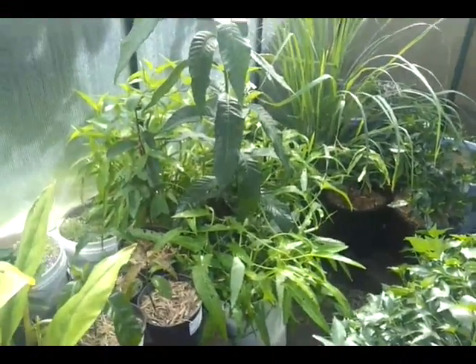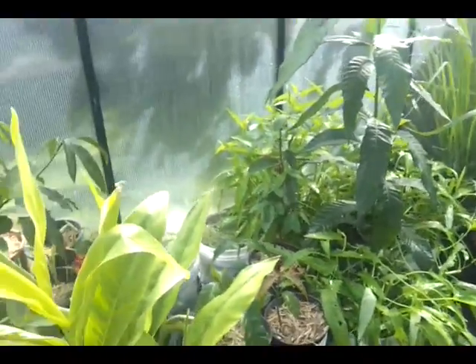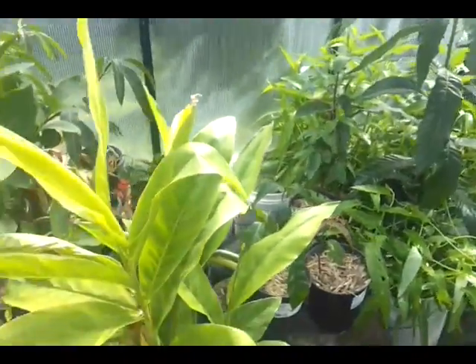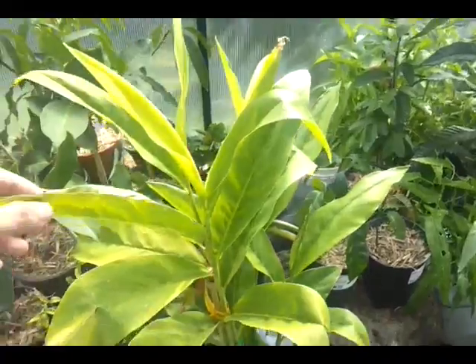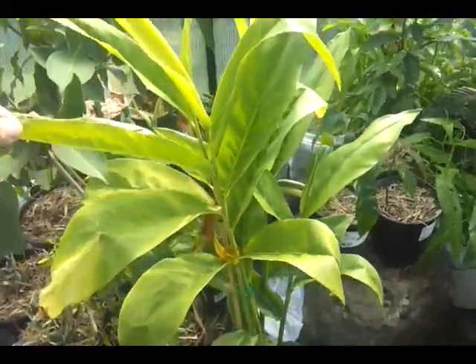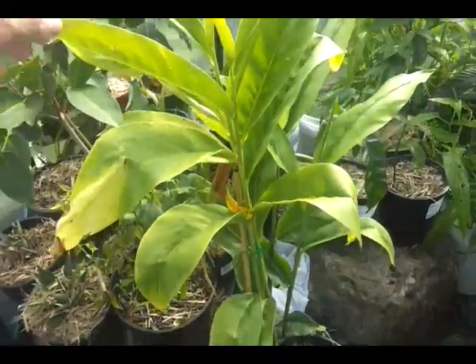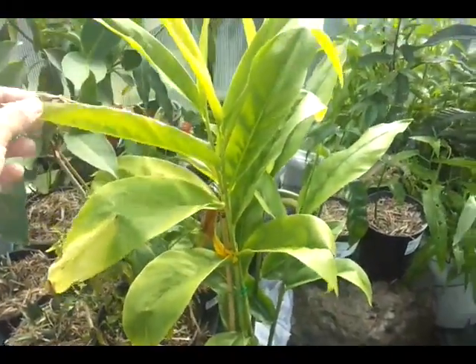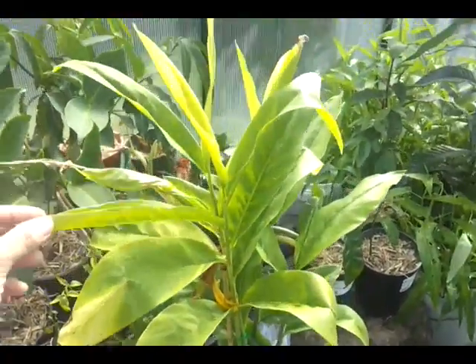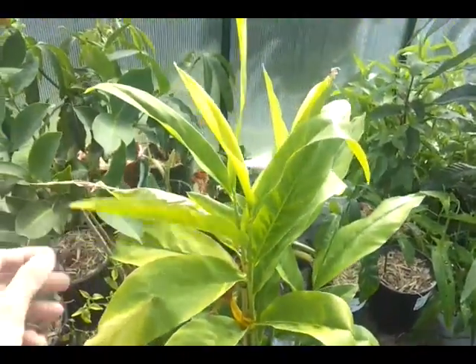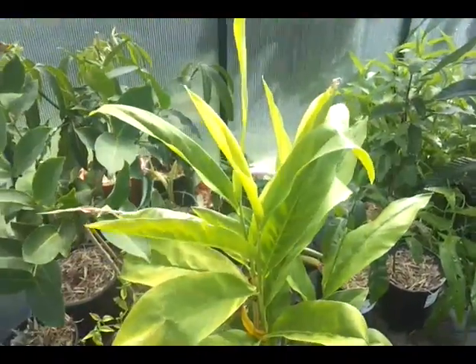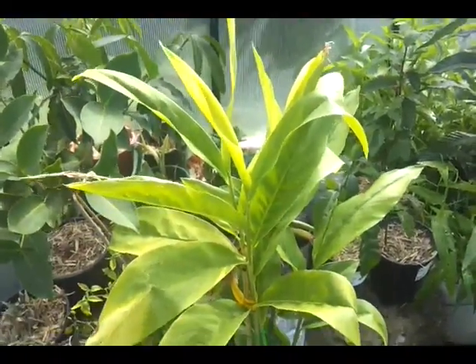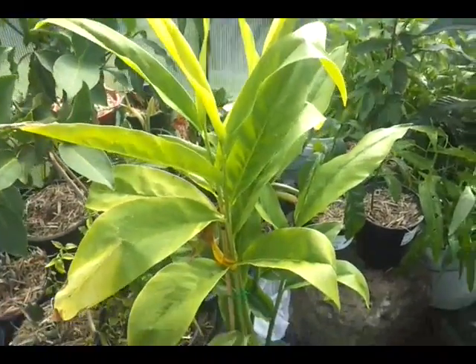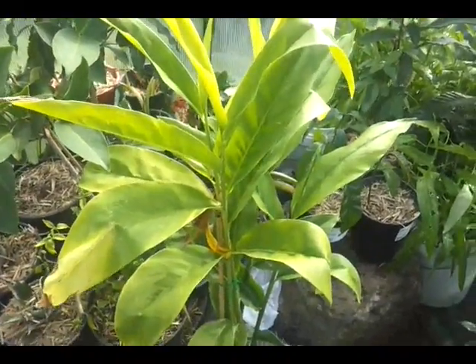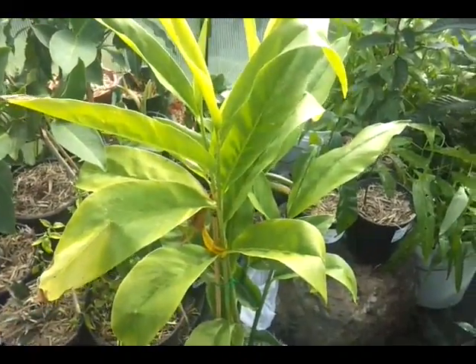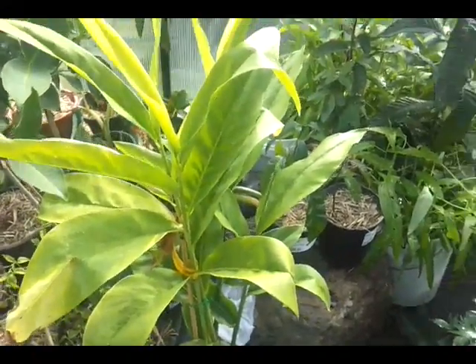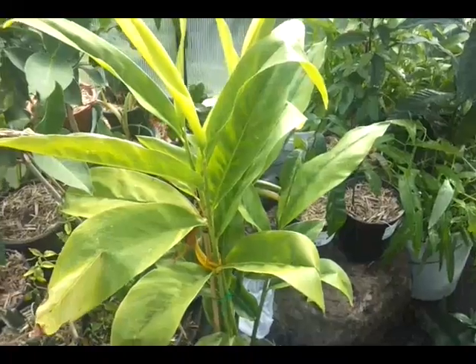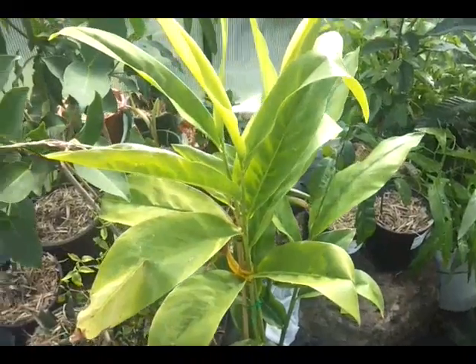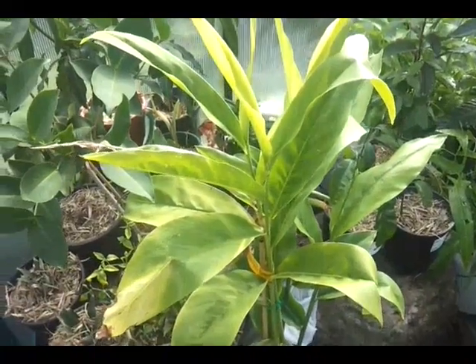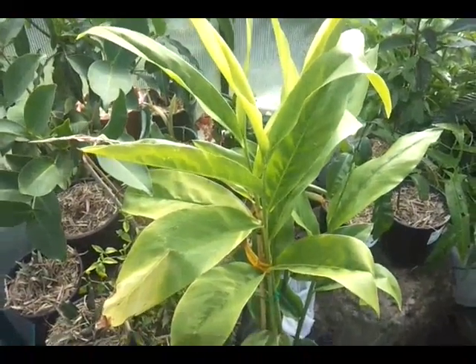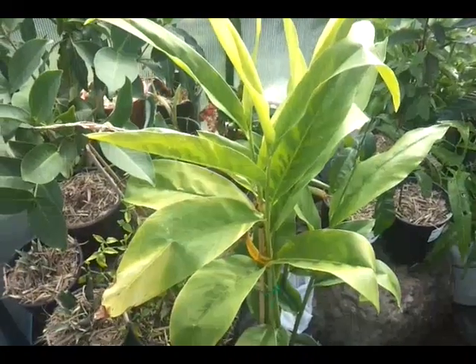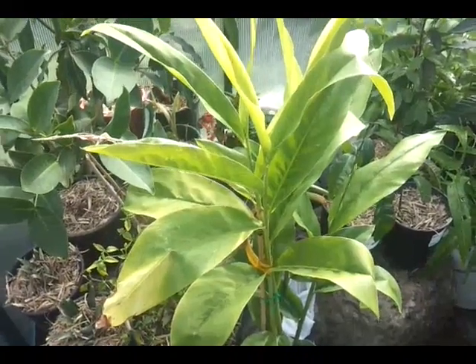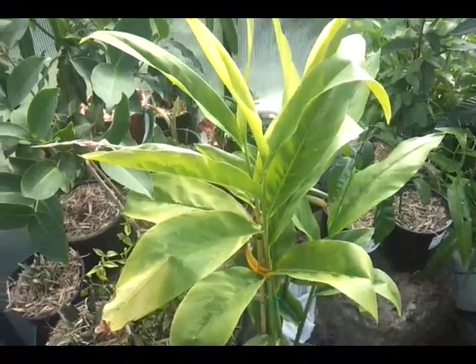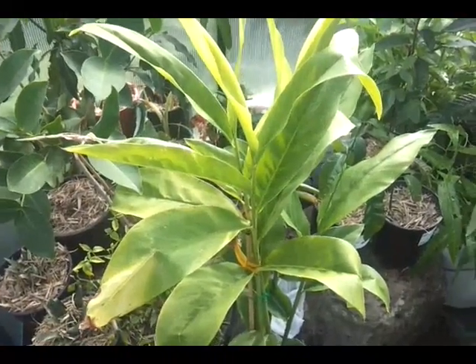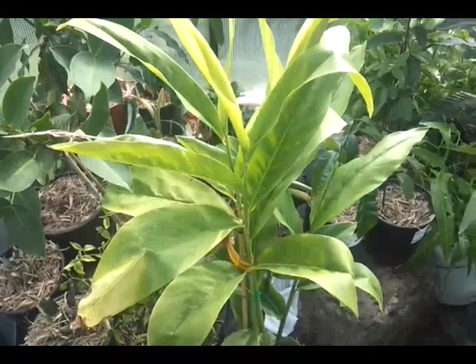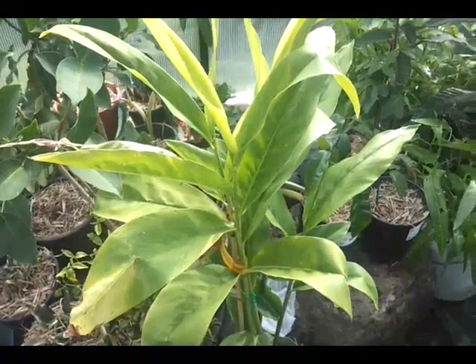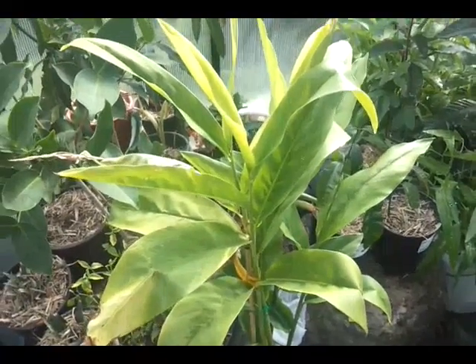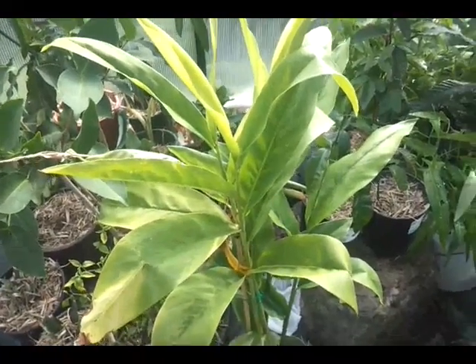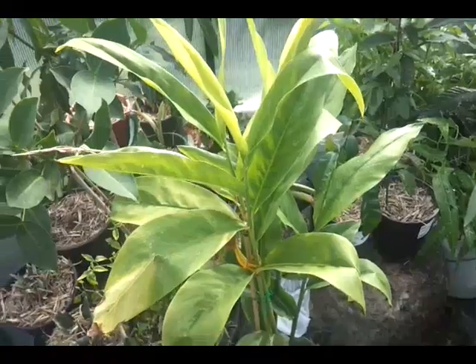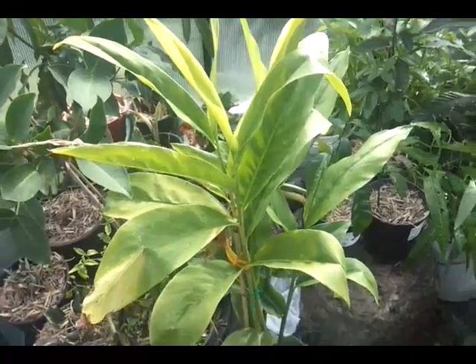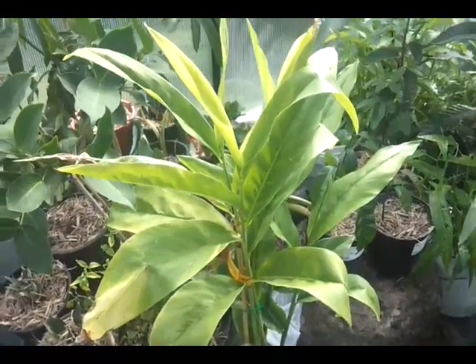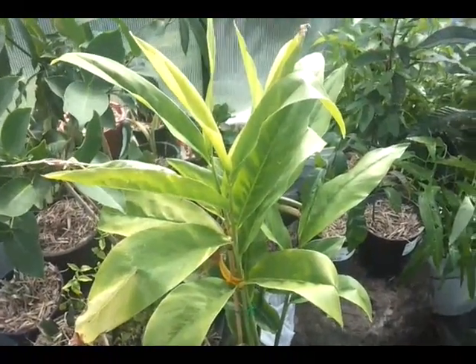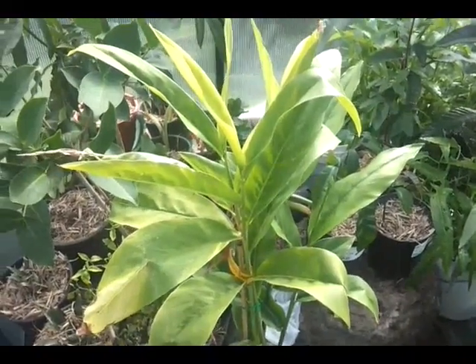This here is in the ginger family — it's the Galangal, and it's used a lot in Thai curries and dishes like that. I've just bought it because I could; I don't really know how to cook with it yet.